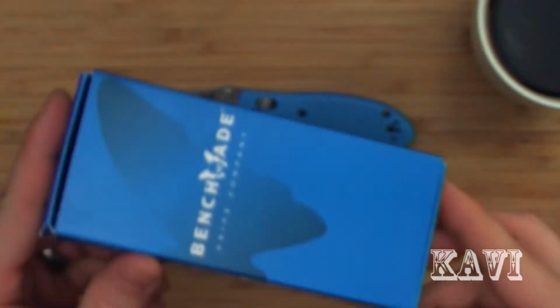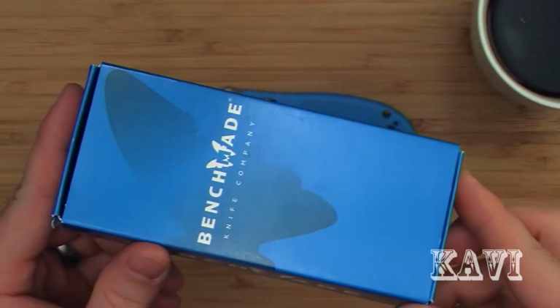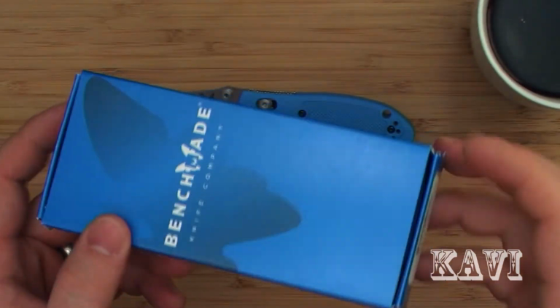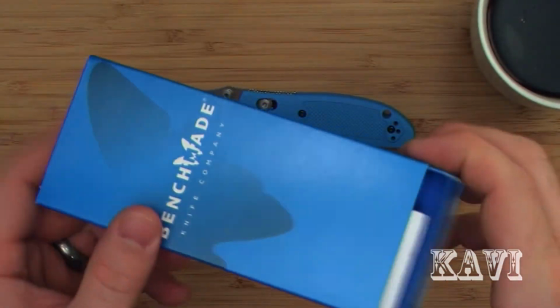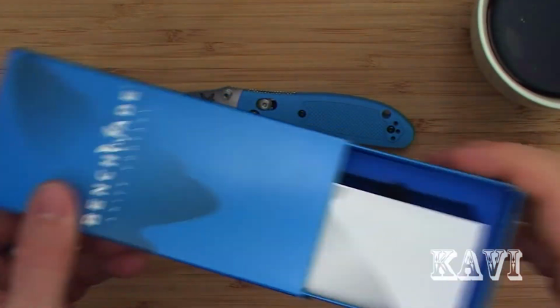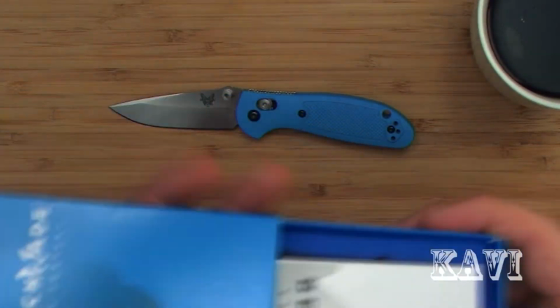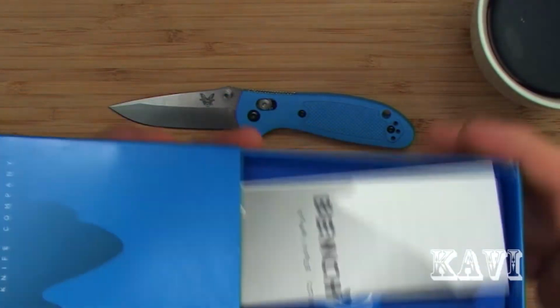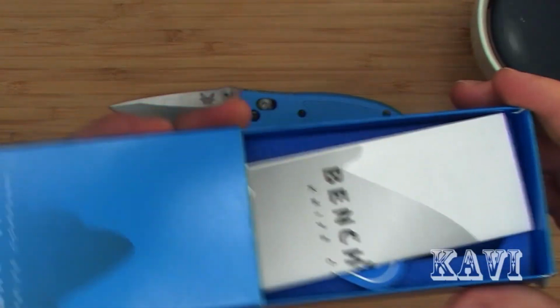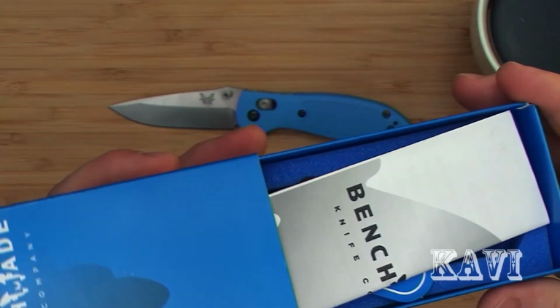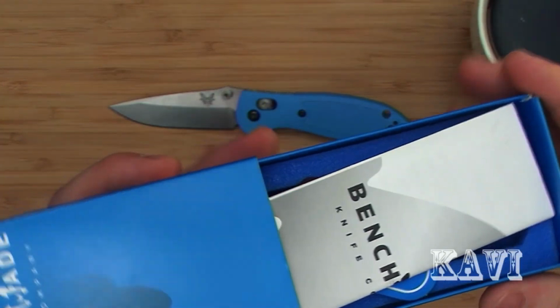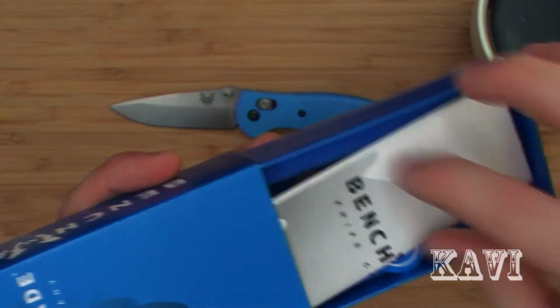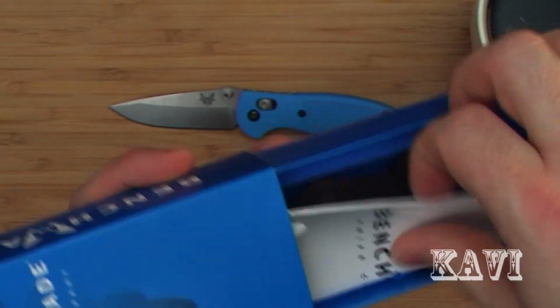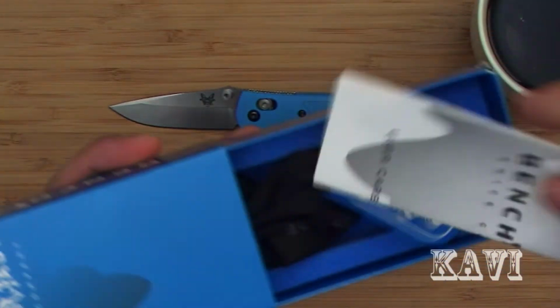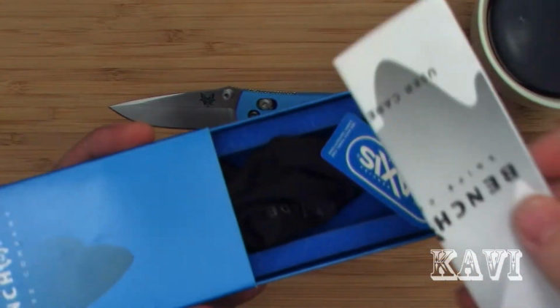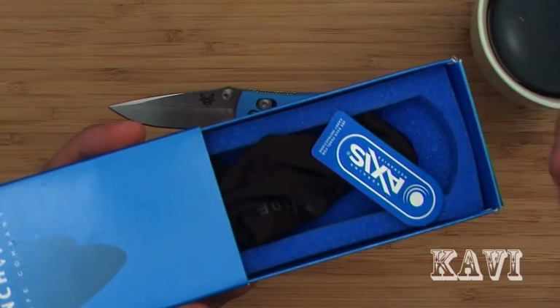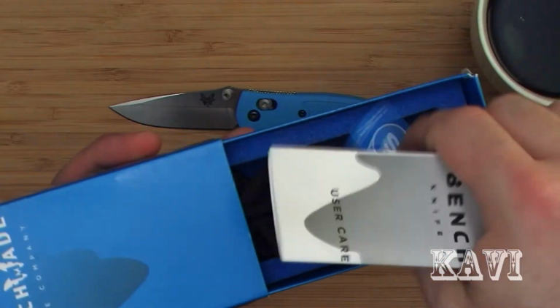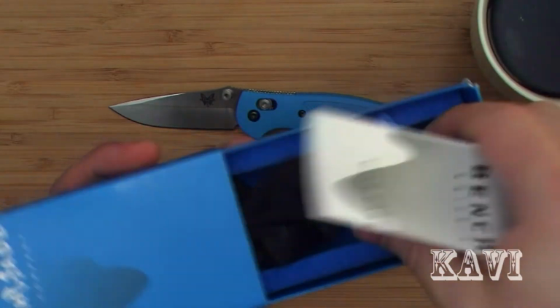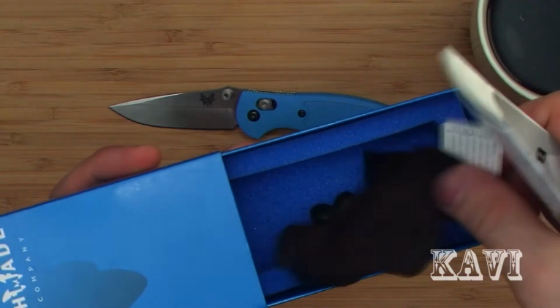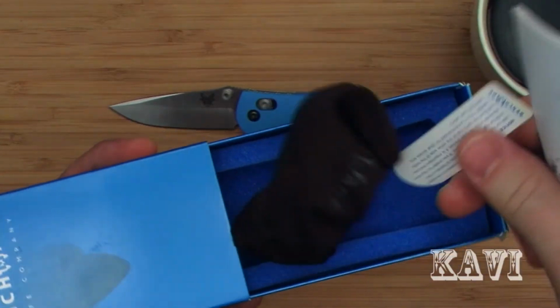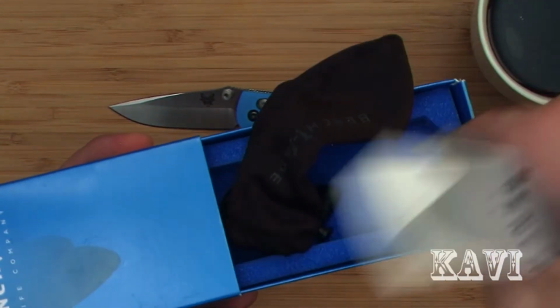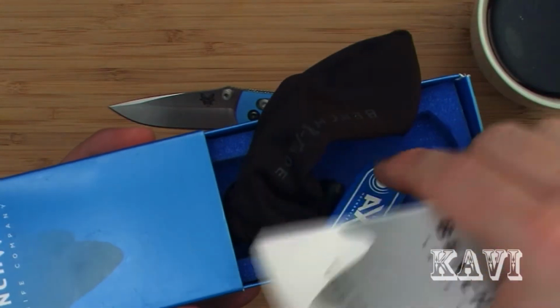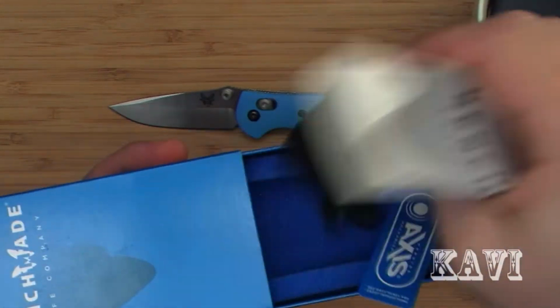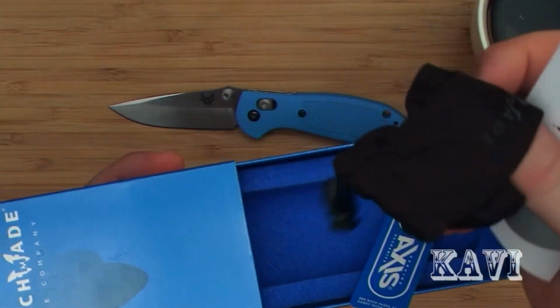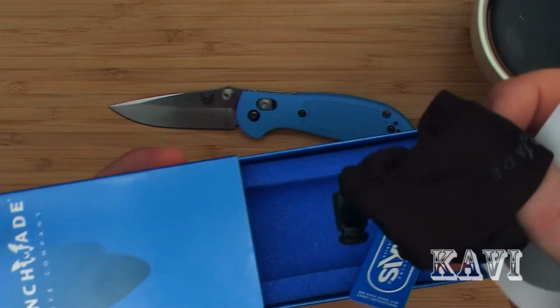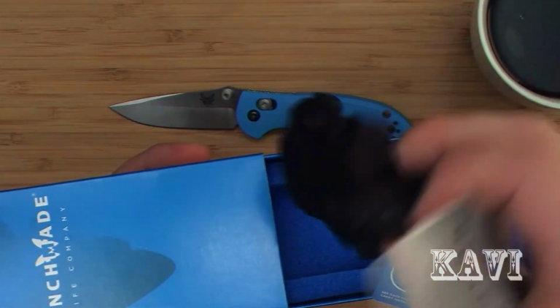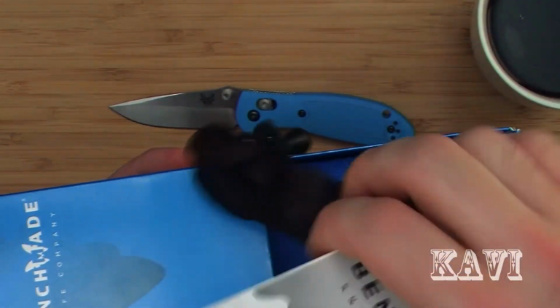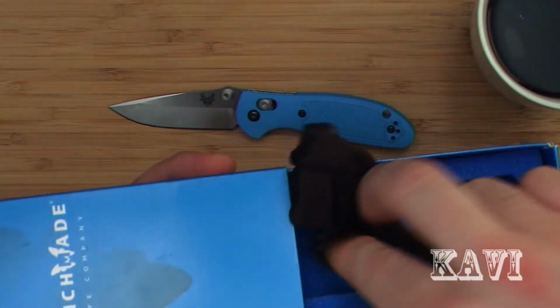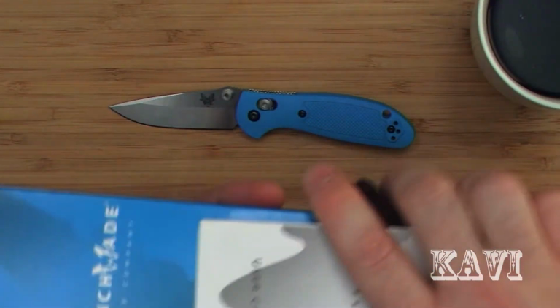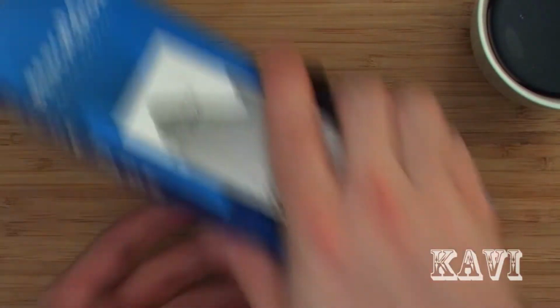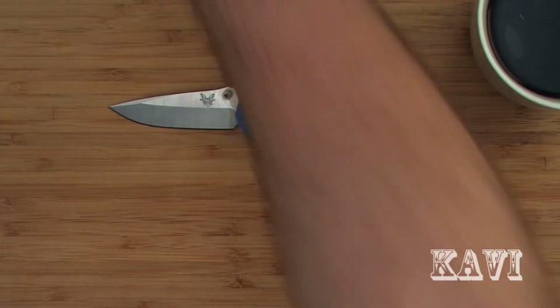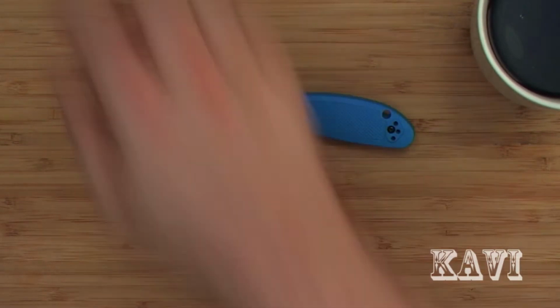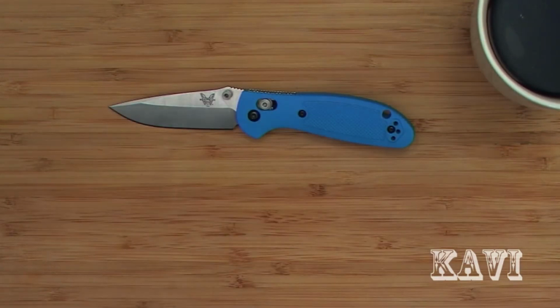It'll come in the standard Benchmade packaging, some literature, a little axis tab thingy, and then a cloth pouch. That's pretty normal.